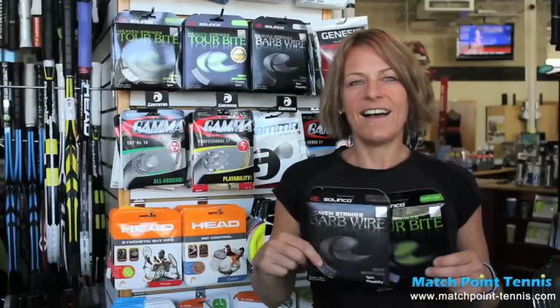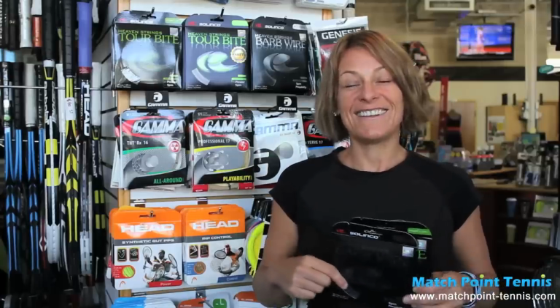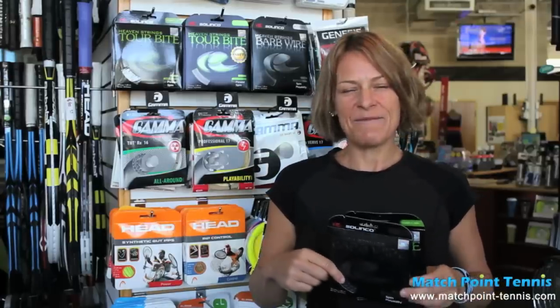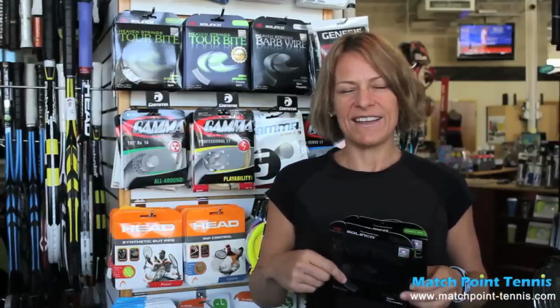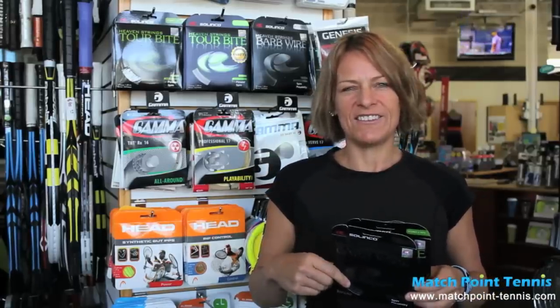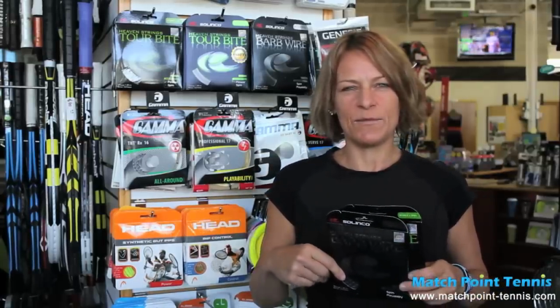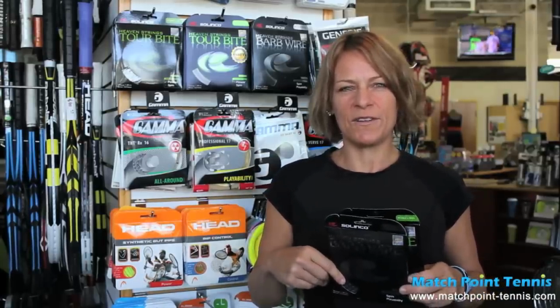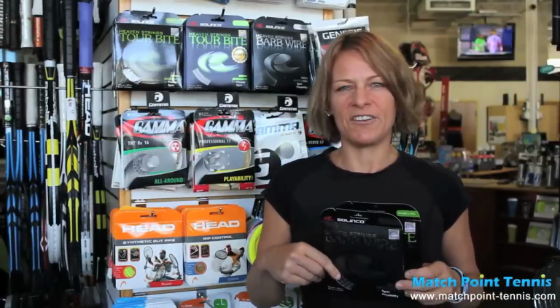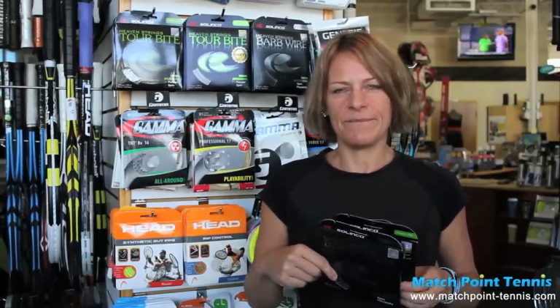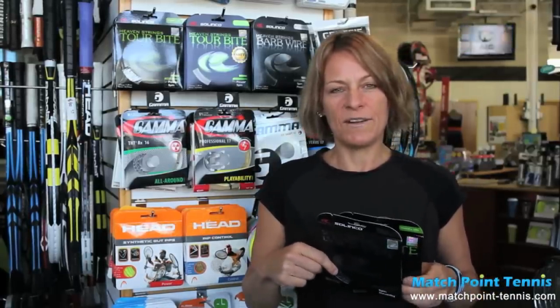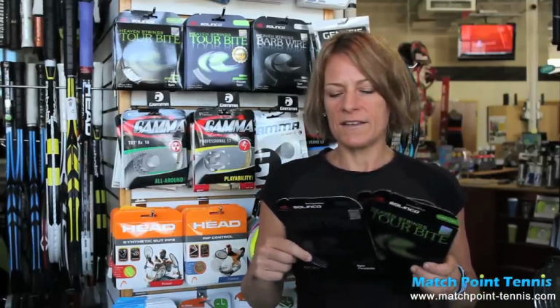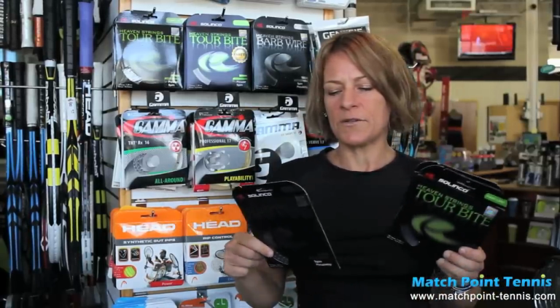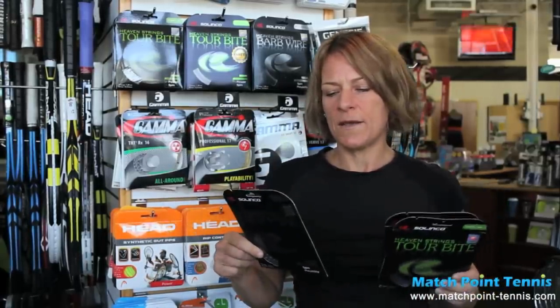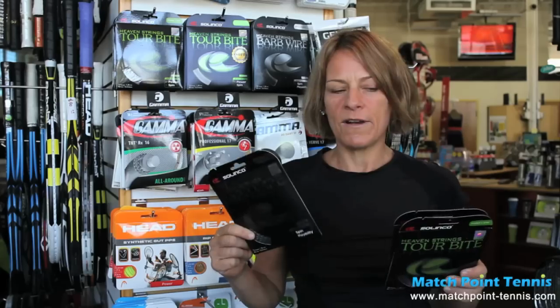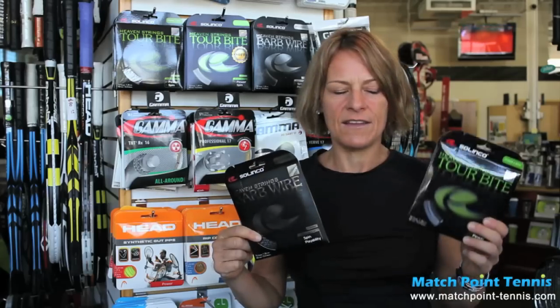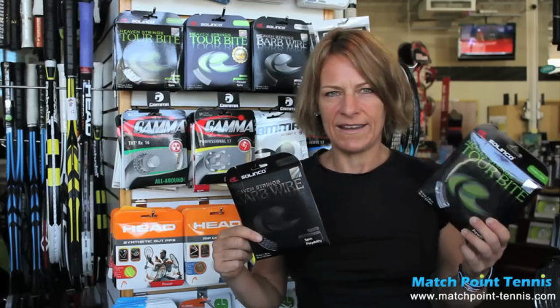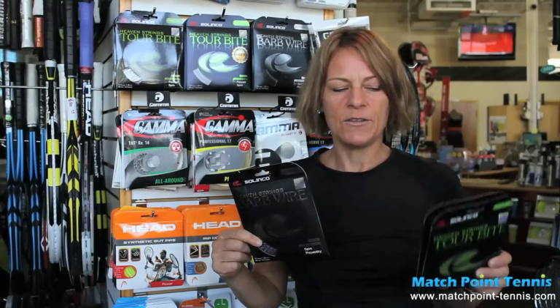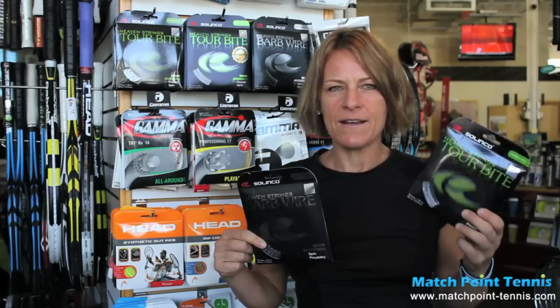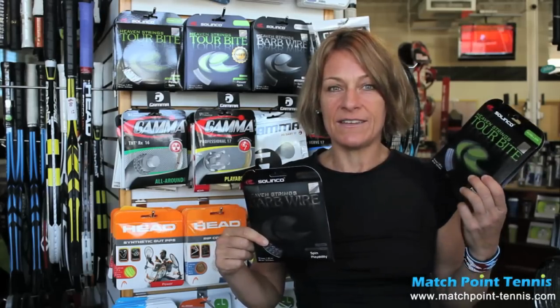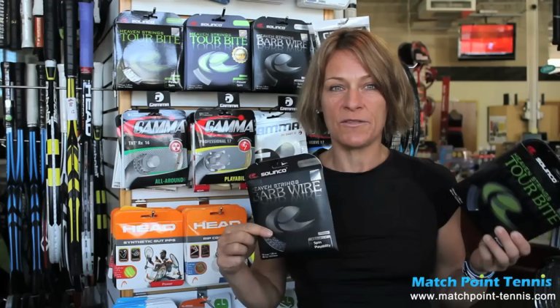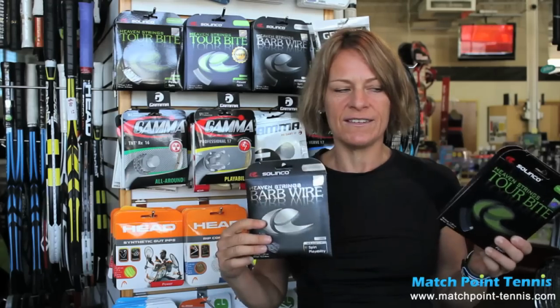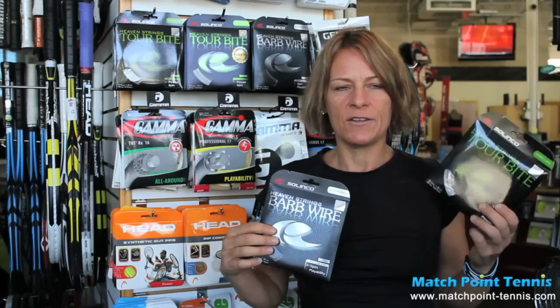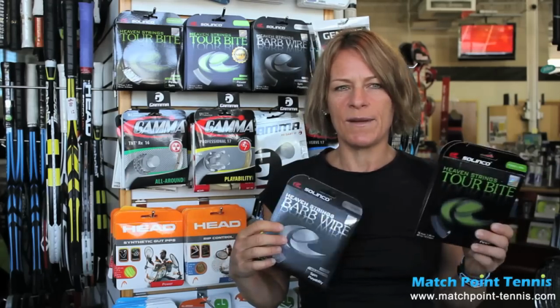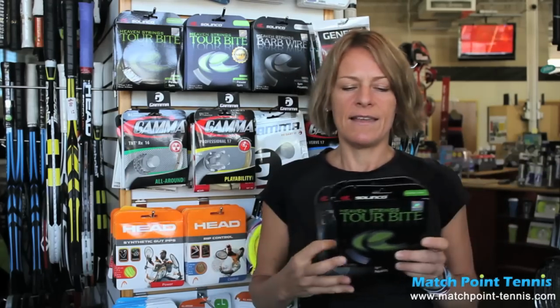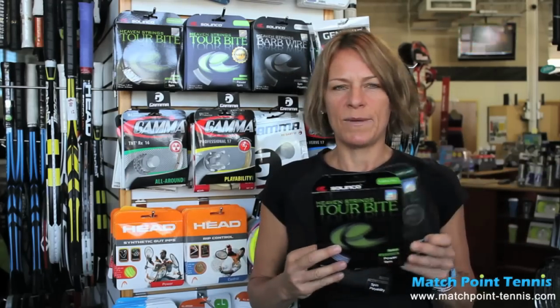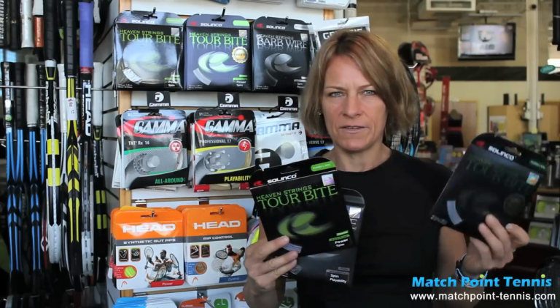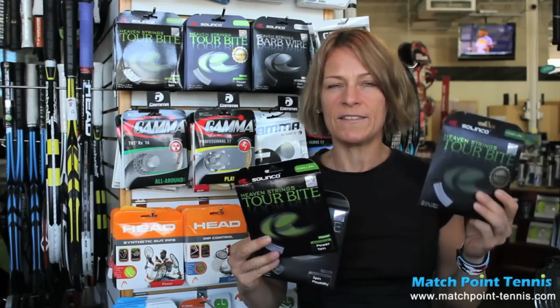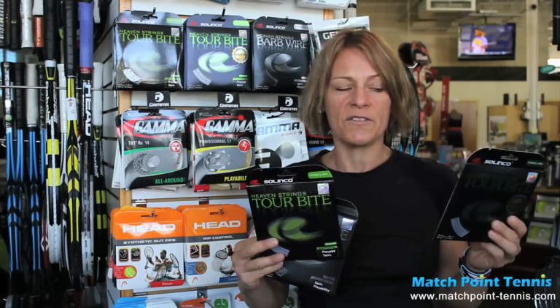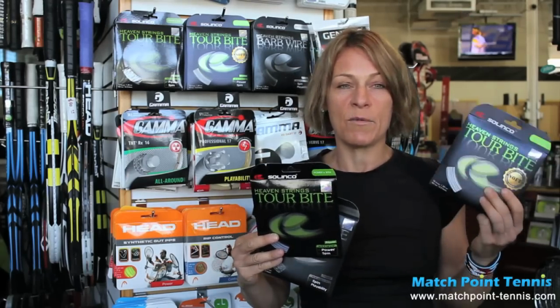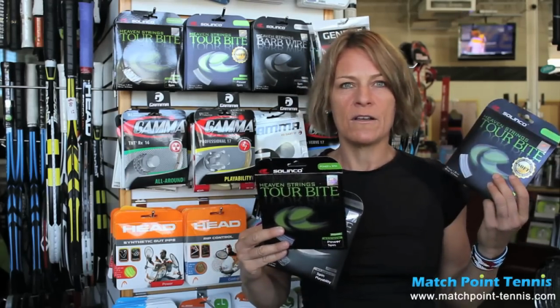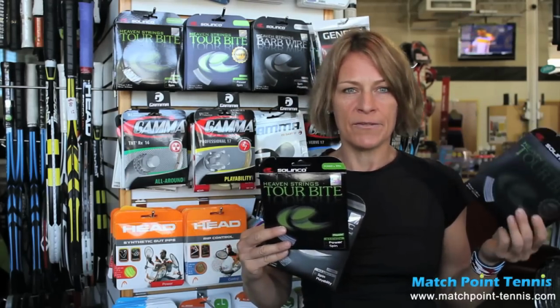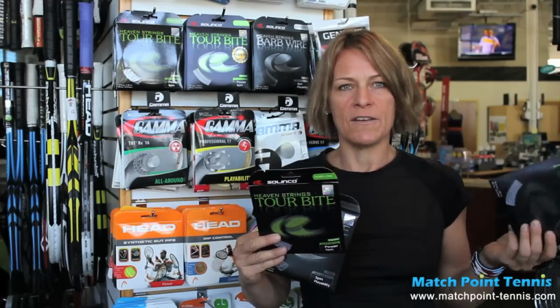Hi, this is Colleen from Match Point Tennis, just checking out some new strings we're carrying in our shop. We're carrying the Silenco Strings Barbed Wire and Tourbite. Tourbite comes in two different versions: the Tourbite and the Tourbite Soft. The Tourbite Soft offers a little bit more comfort to the arm.